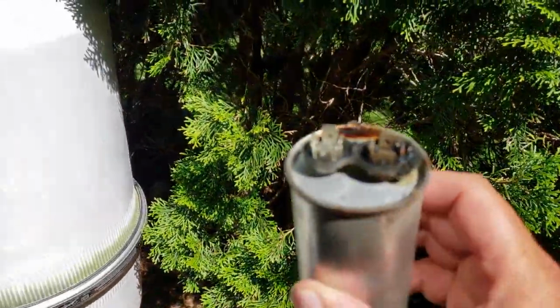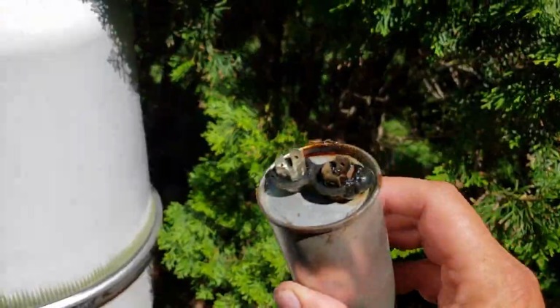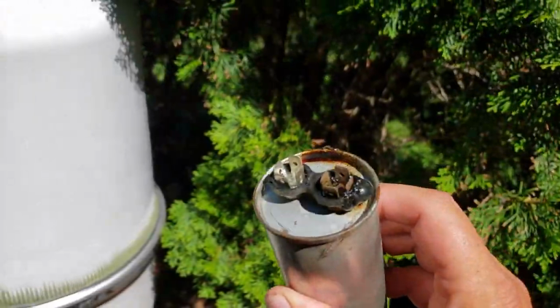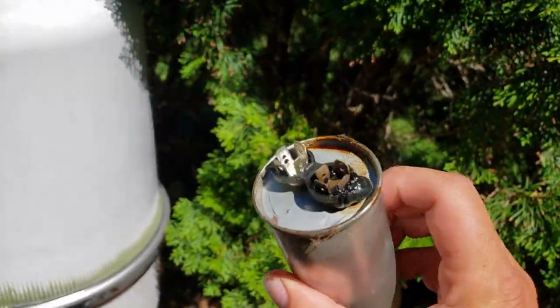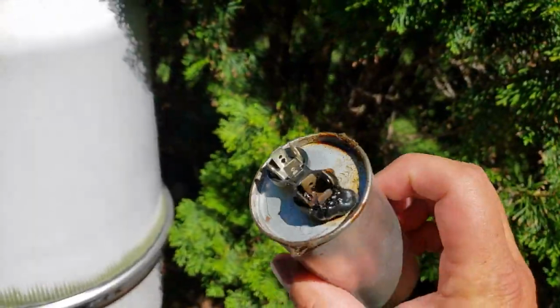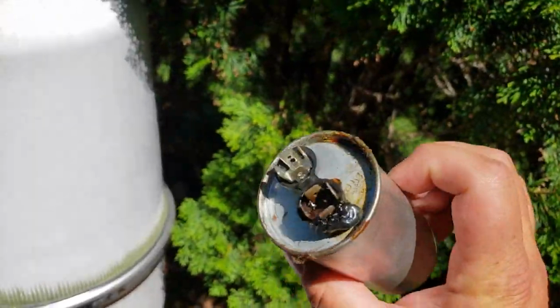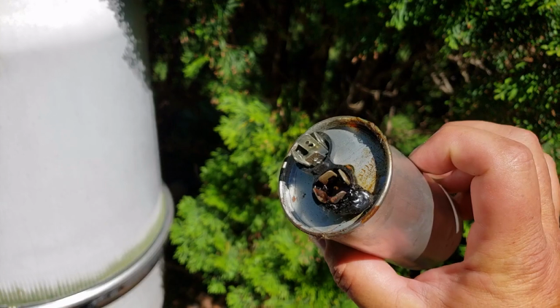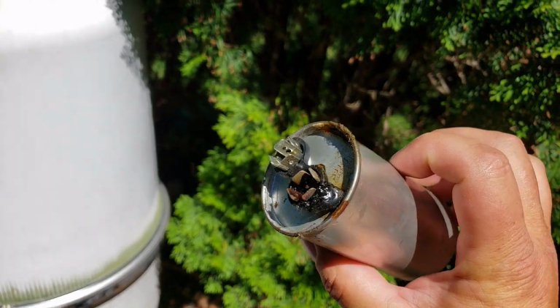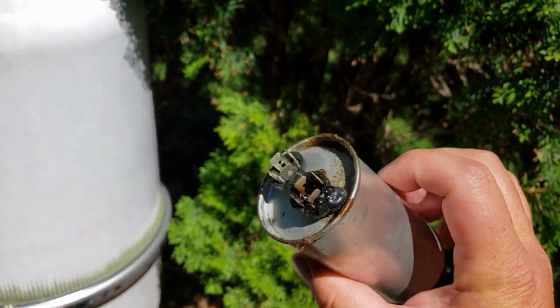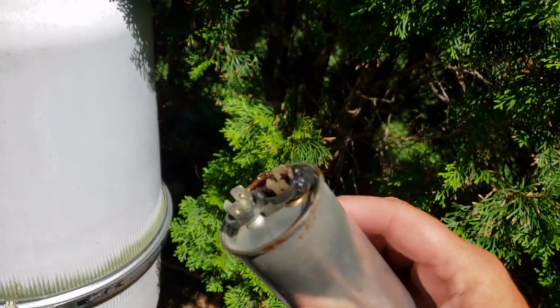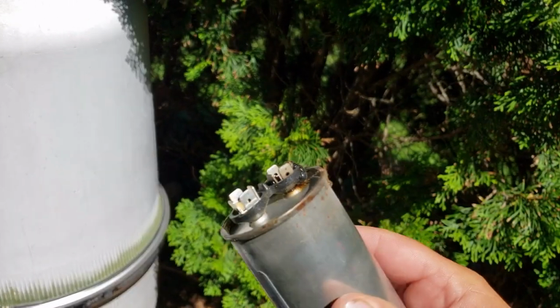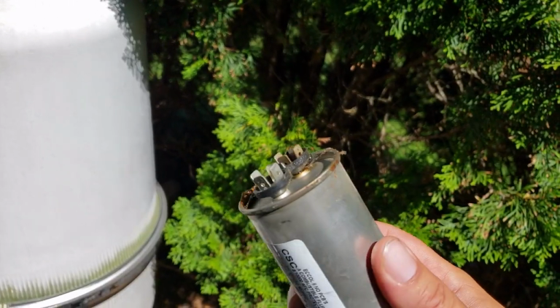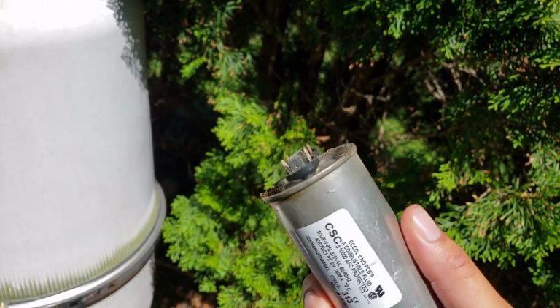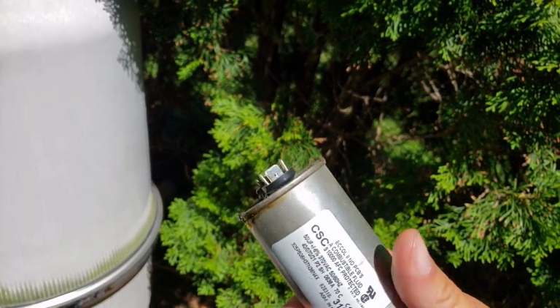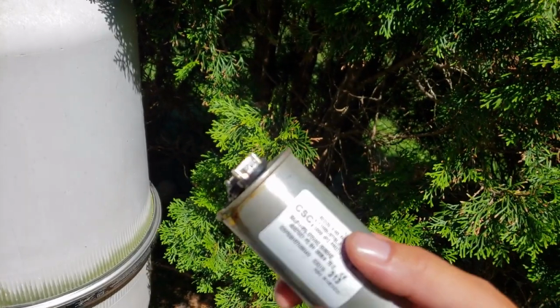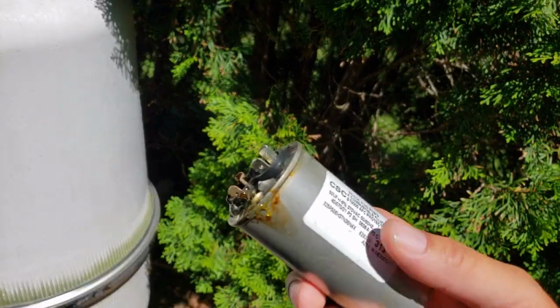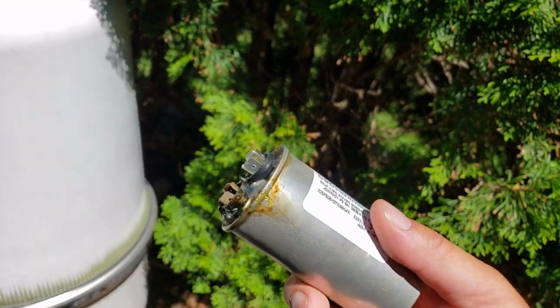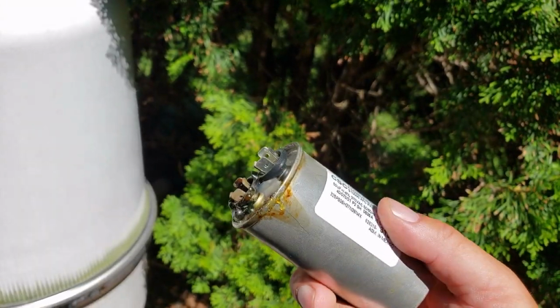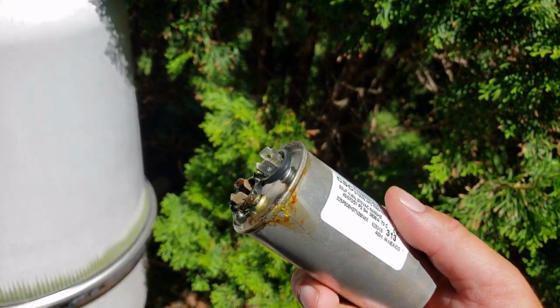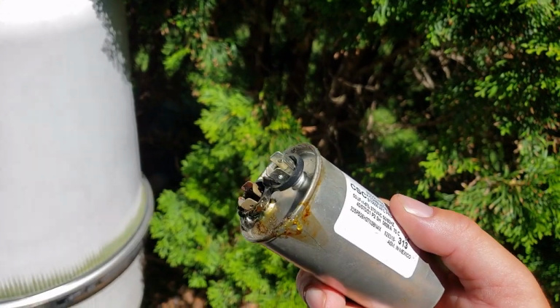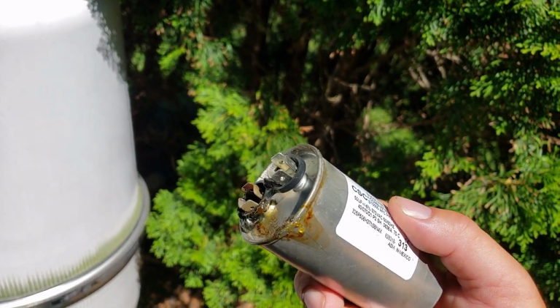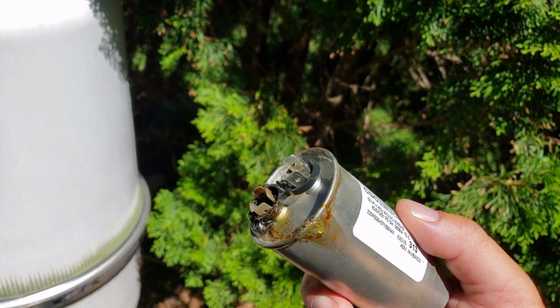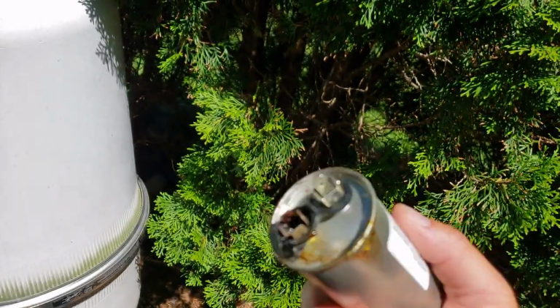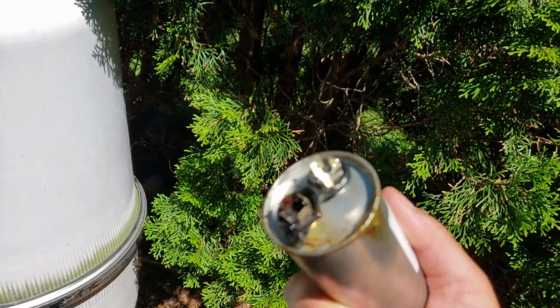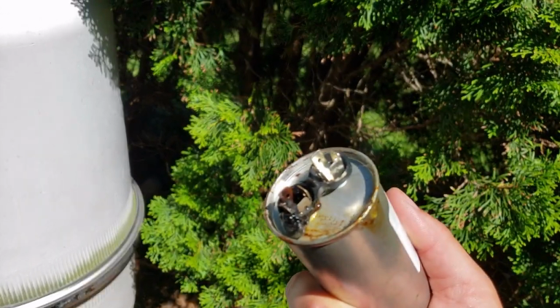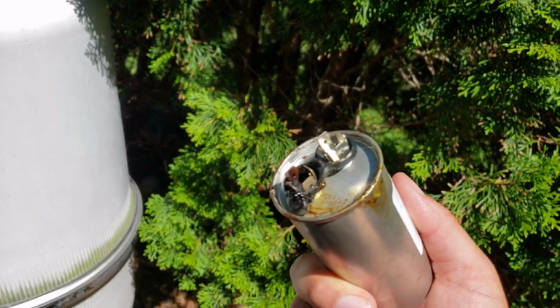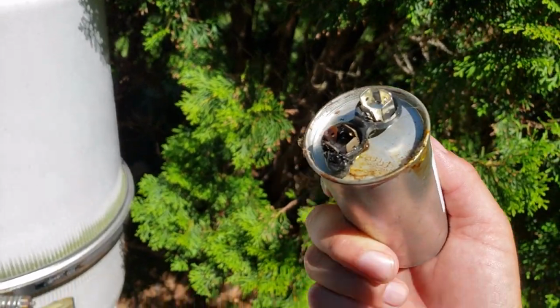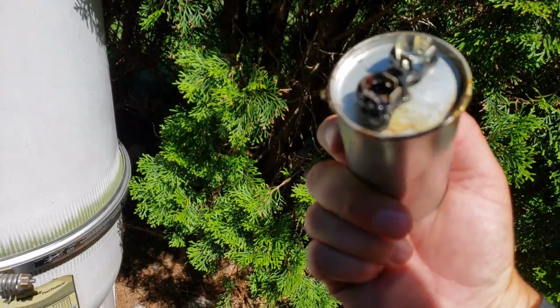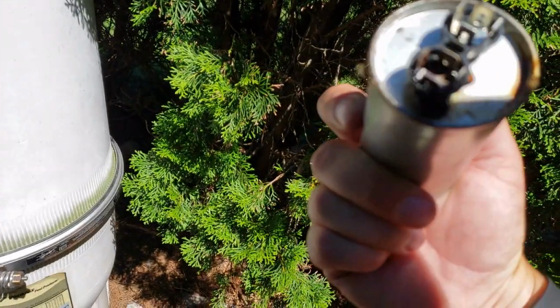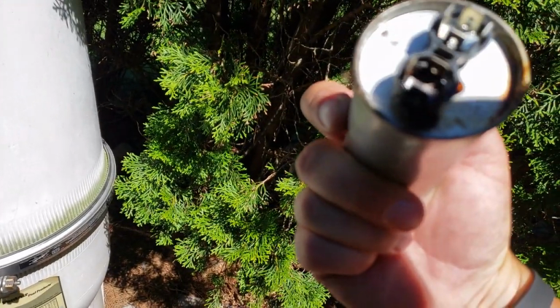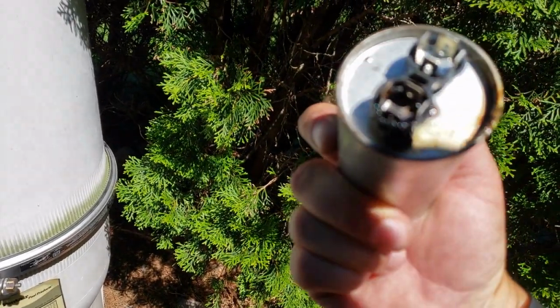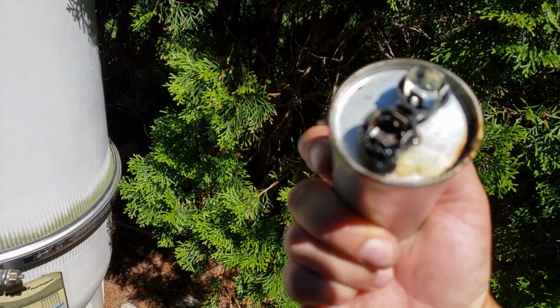Which, if you can see, looks like it was about to blow up. It's leaking really well and melting the plastic little bezel around there as well.